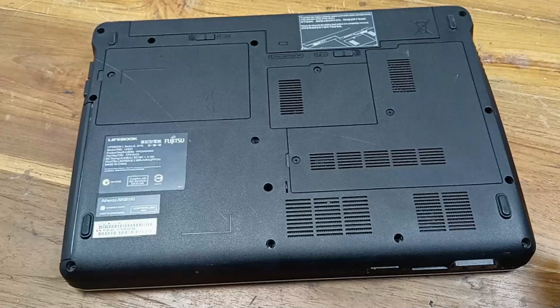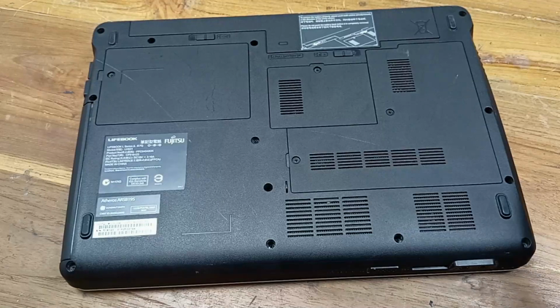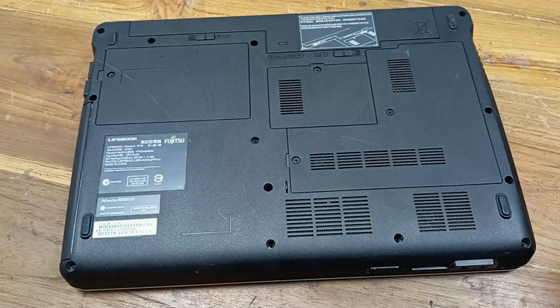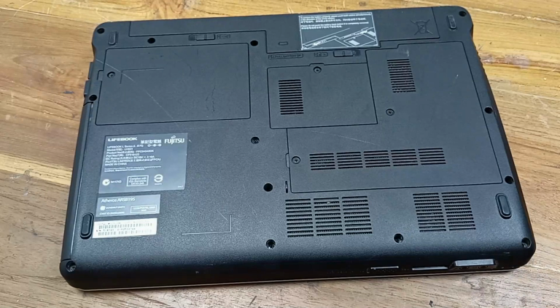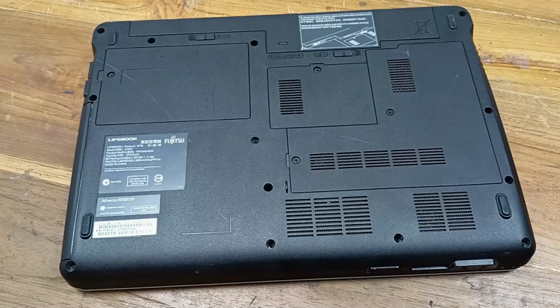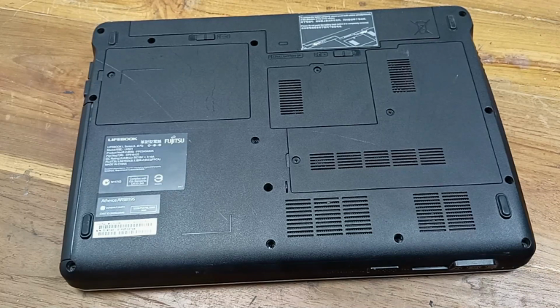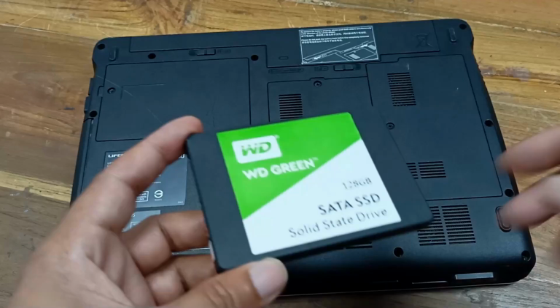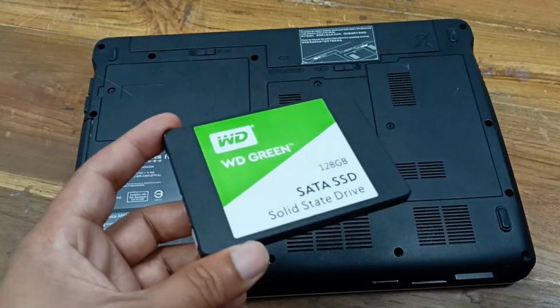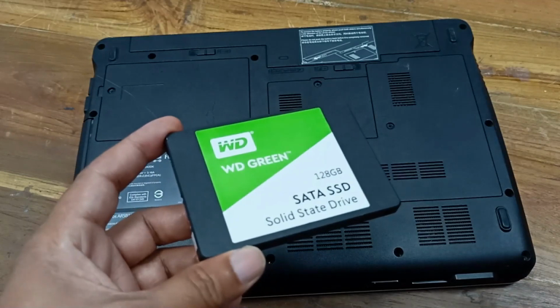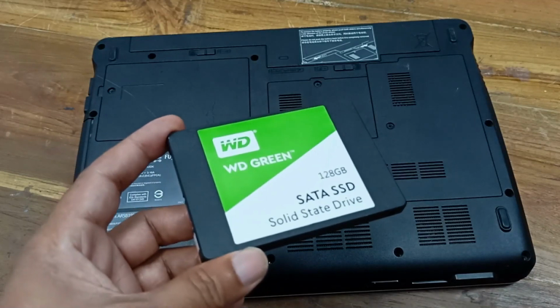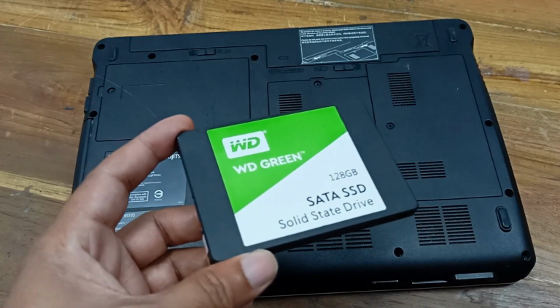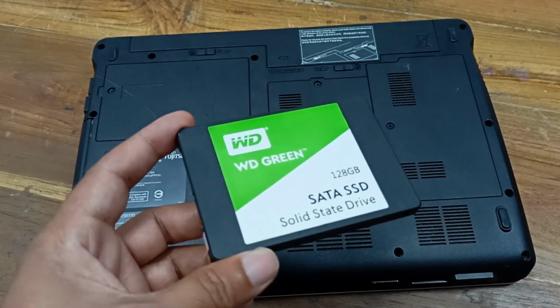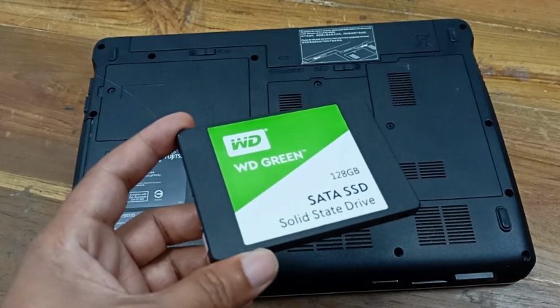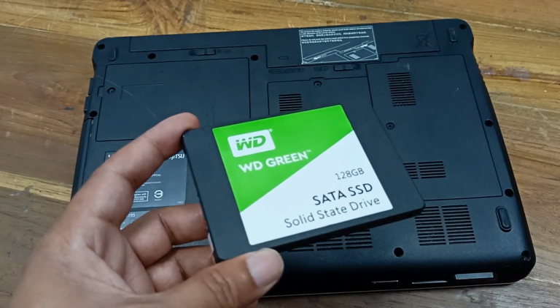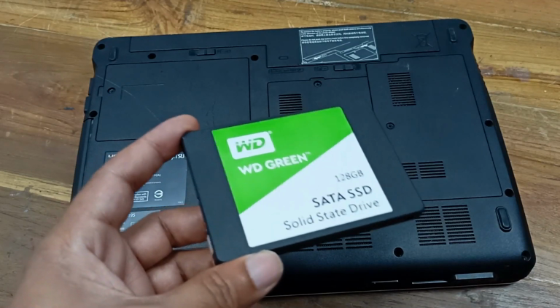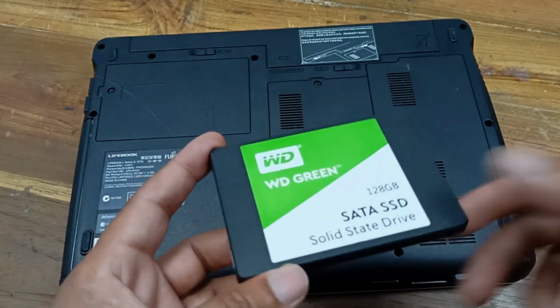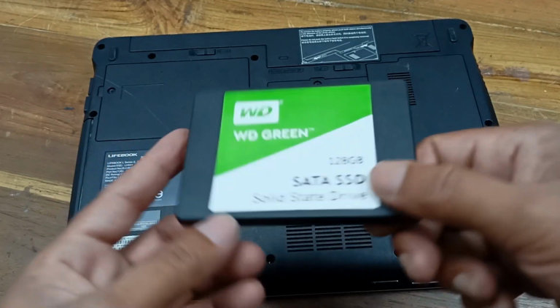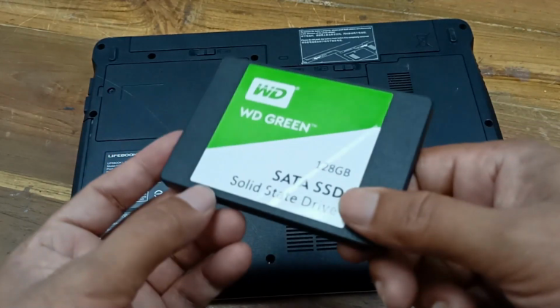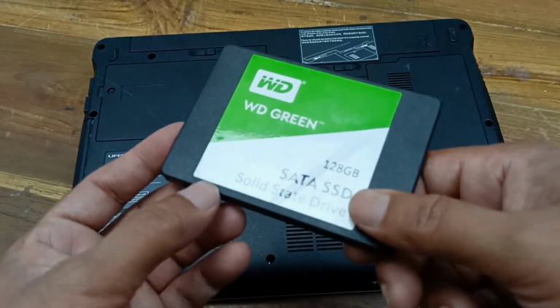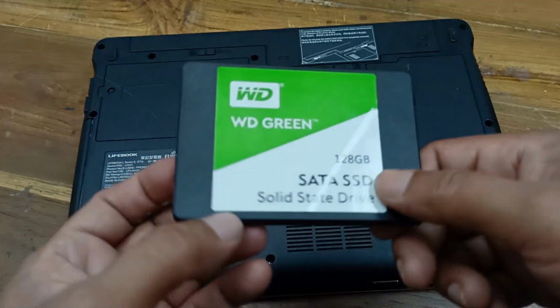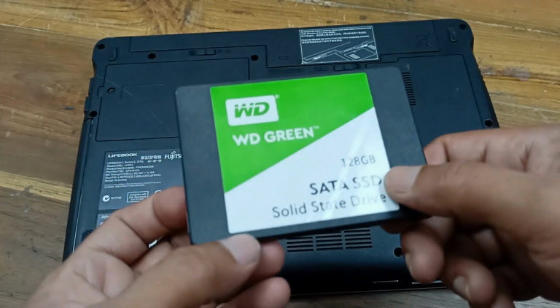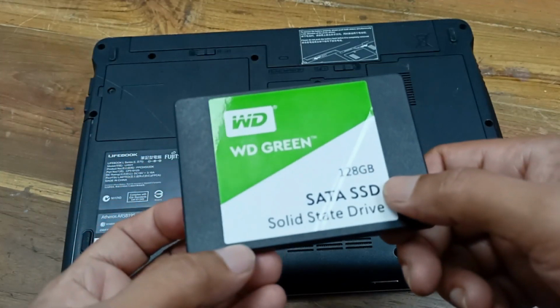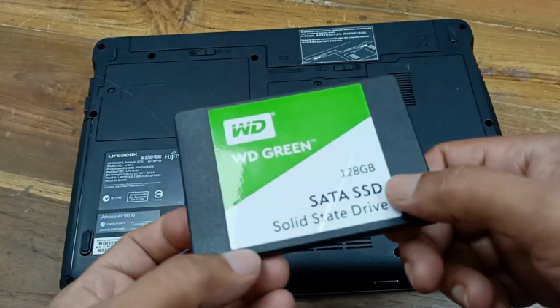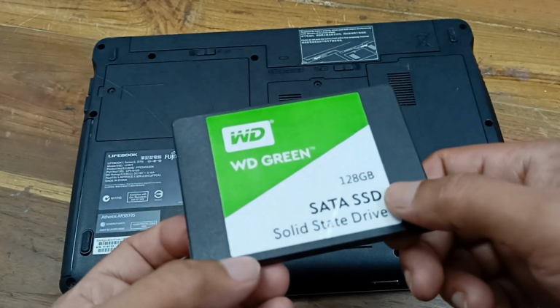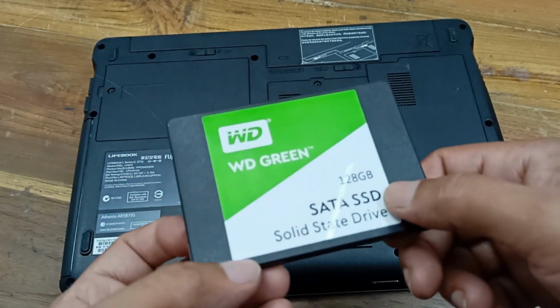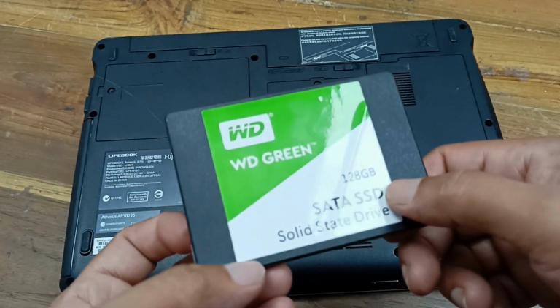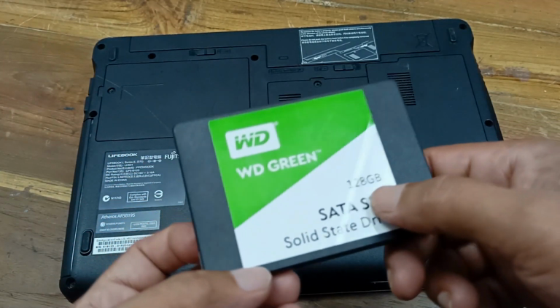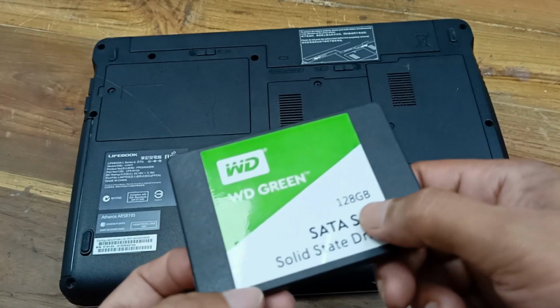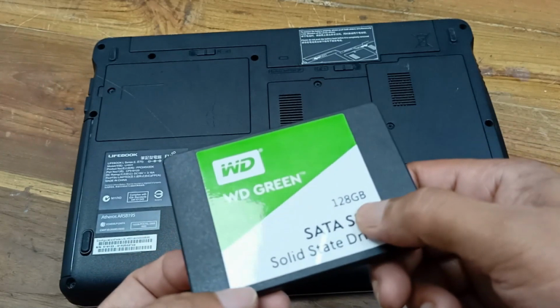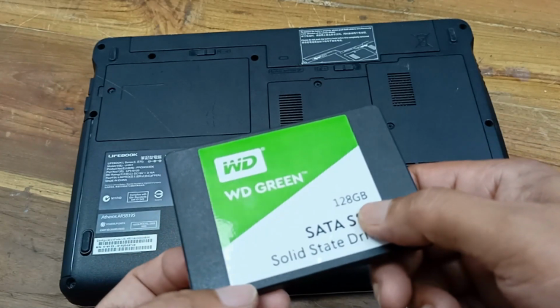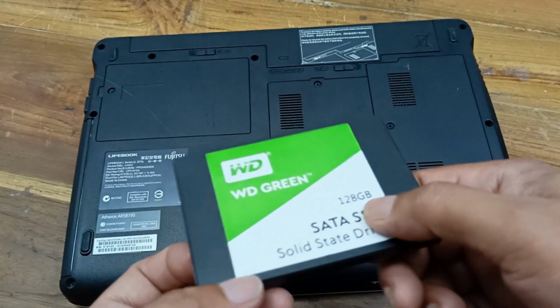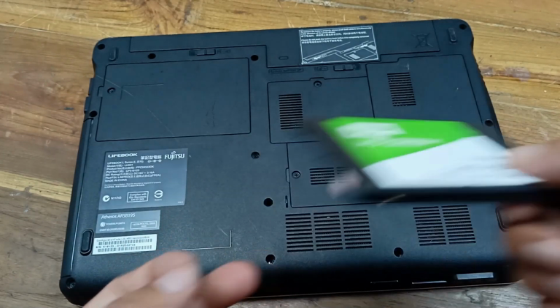This laptop battery has been damaged. I have an HDD to SSD type upgrade, and today I have a 180GB SSD to replace it with.